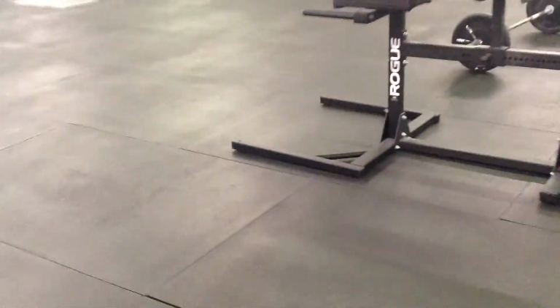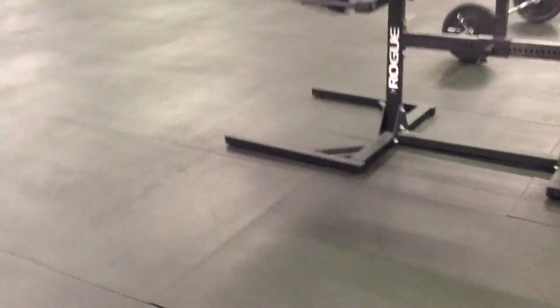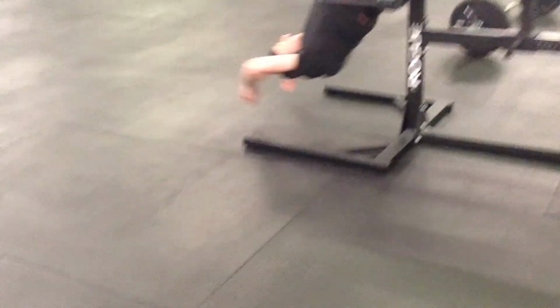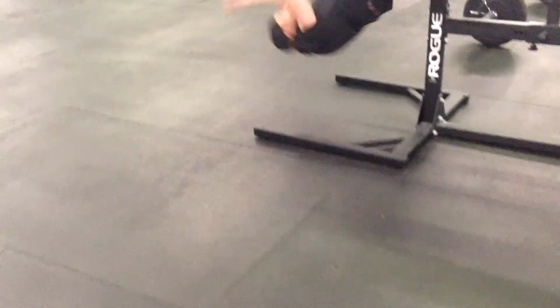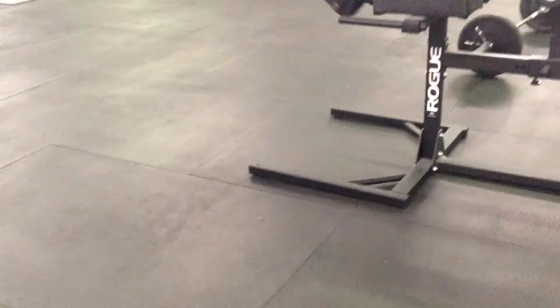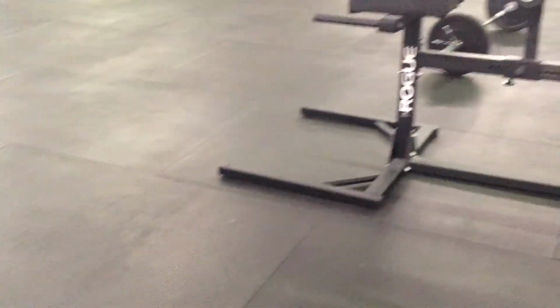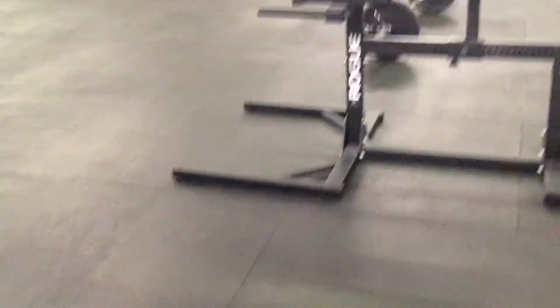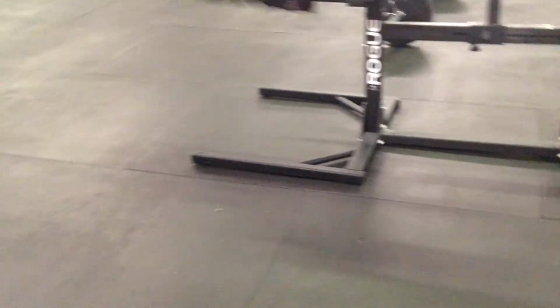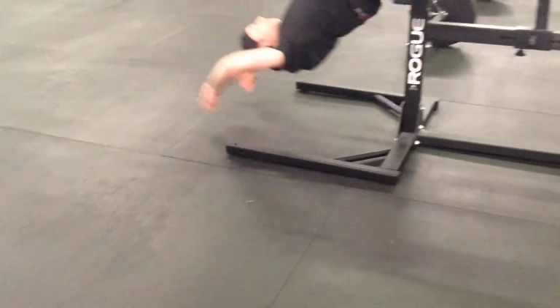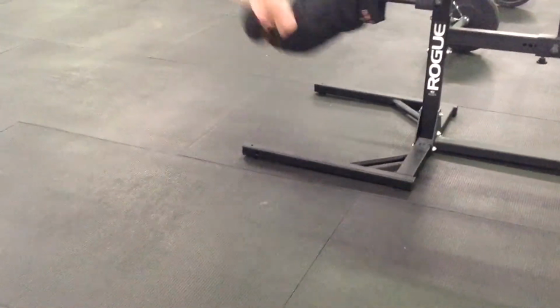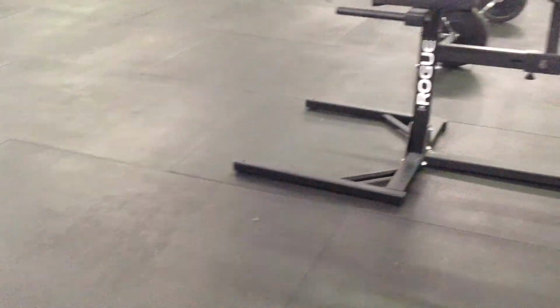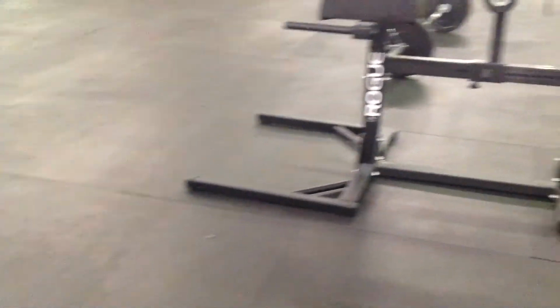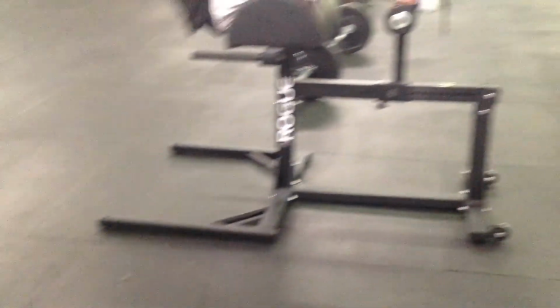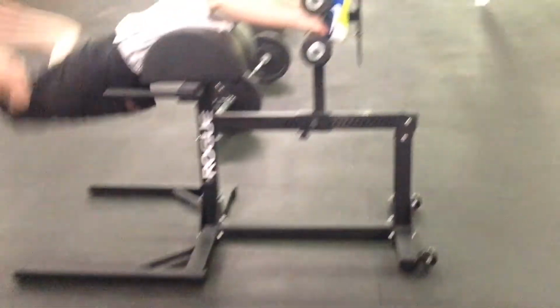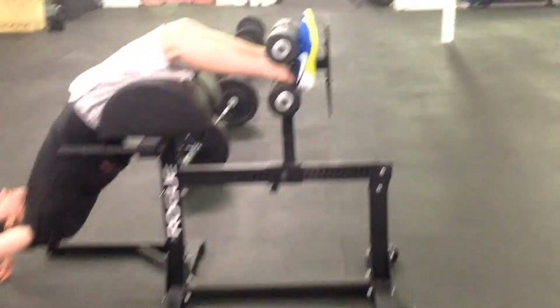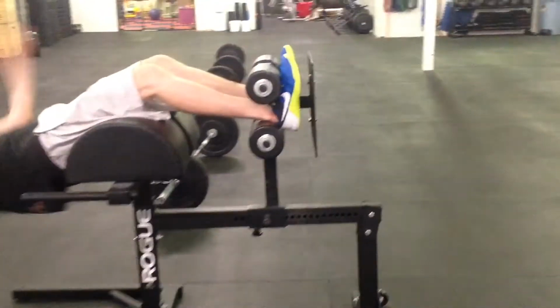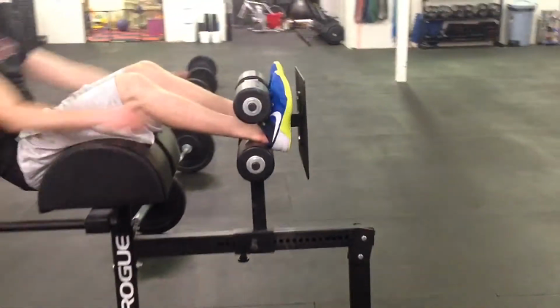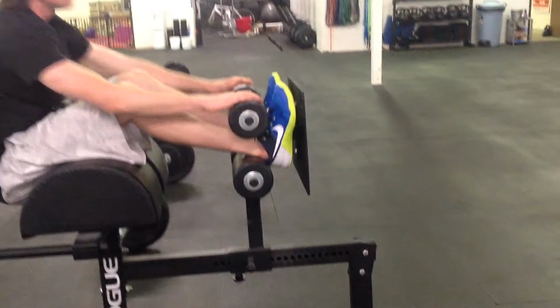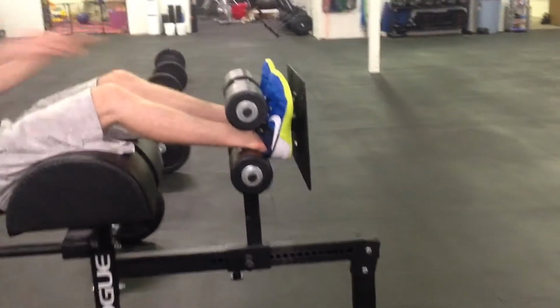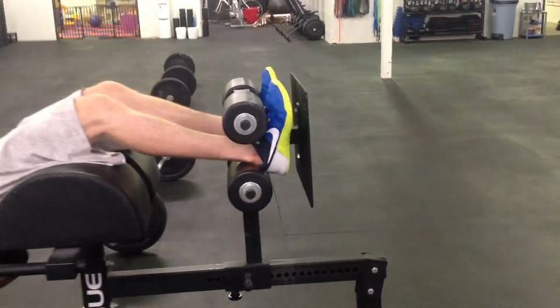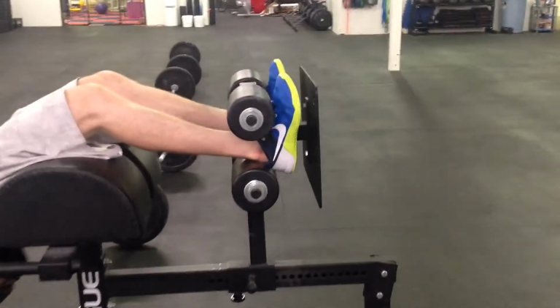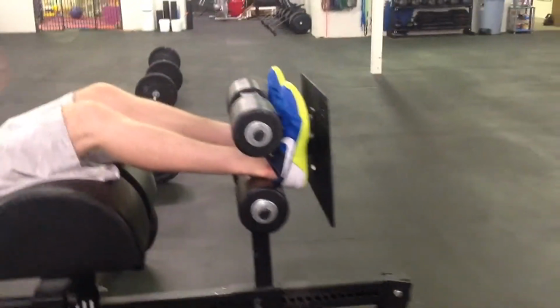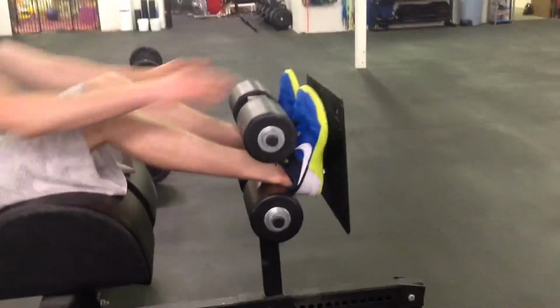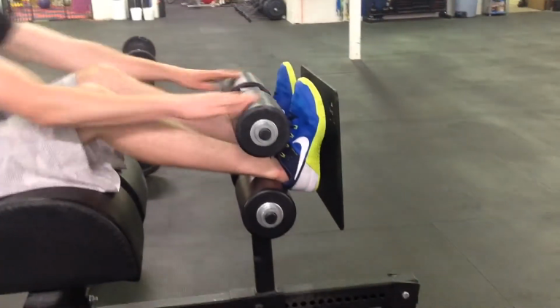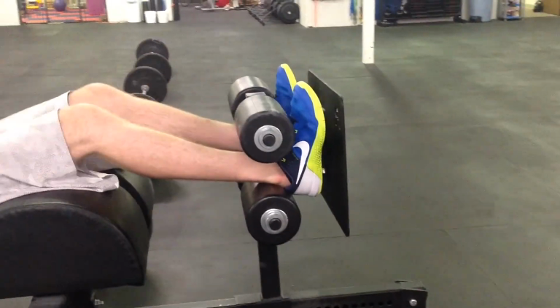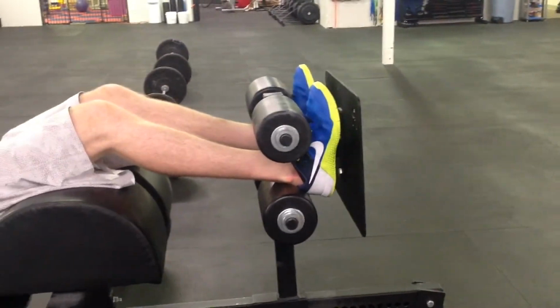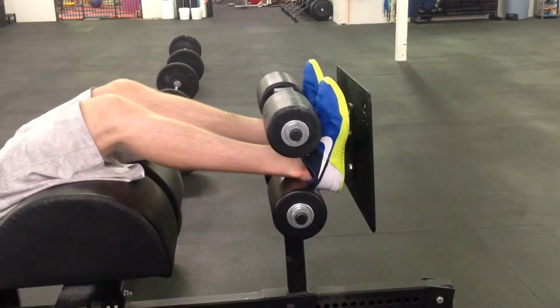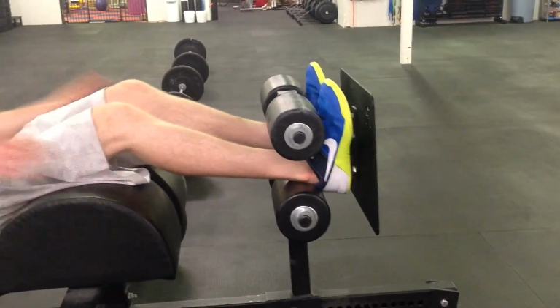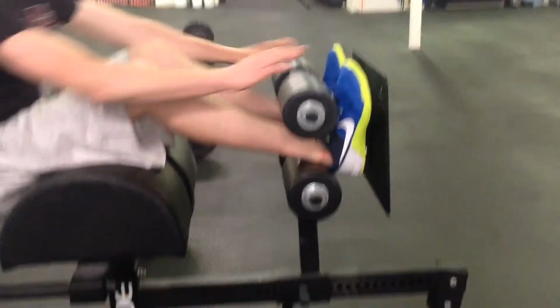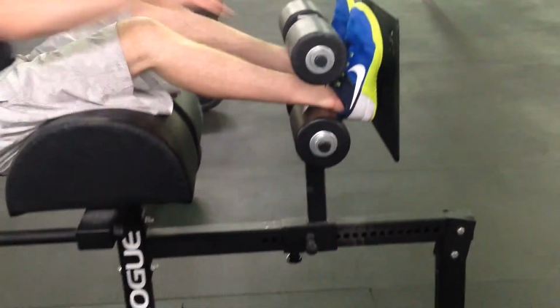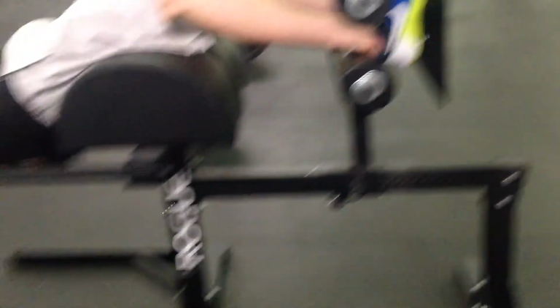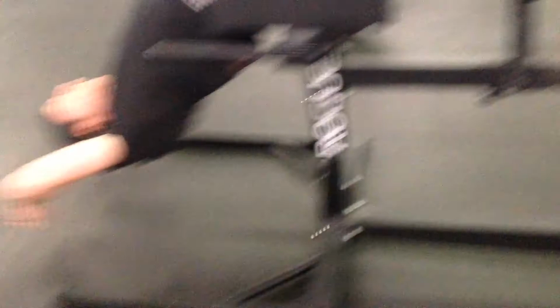At the bottom of the GHD sit-up, both hands must touch the target — guys will be touching the floor, ladies will be touching a plate. At the top of the GHD sit-up, both hands must touch the top pads at the same time for the rep to count.